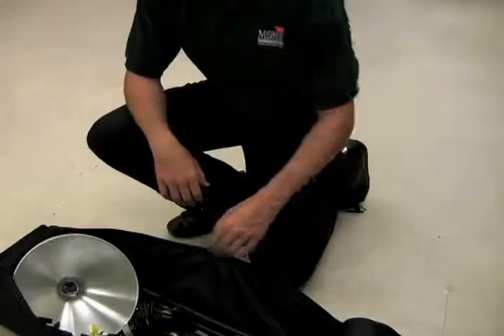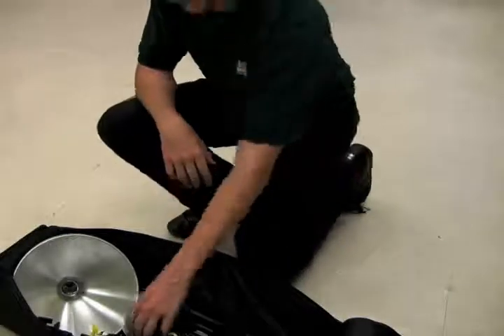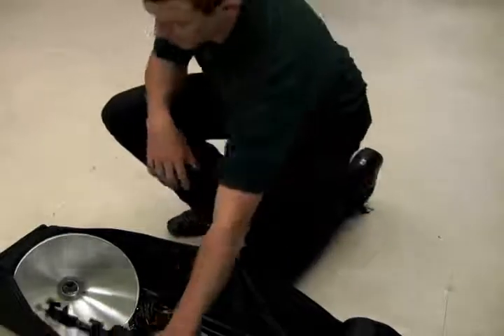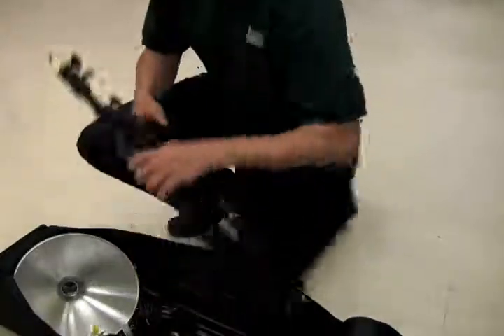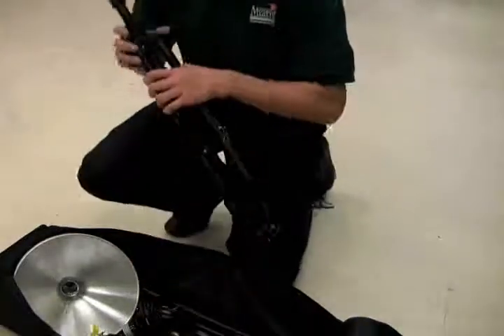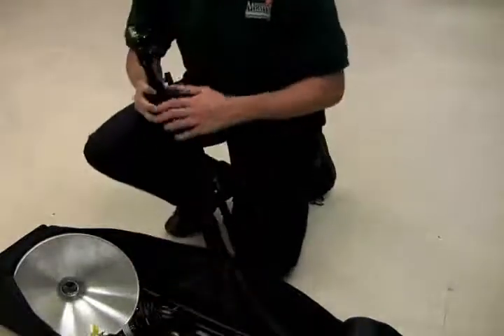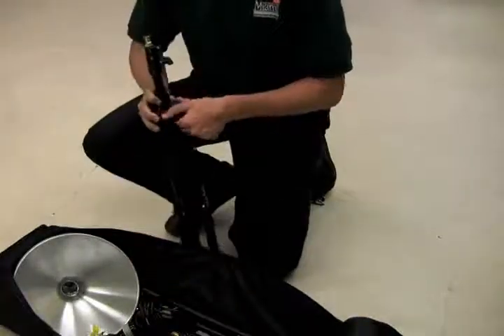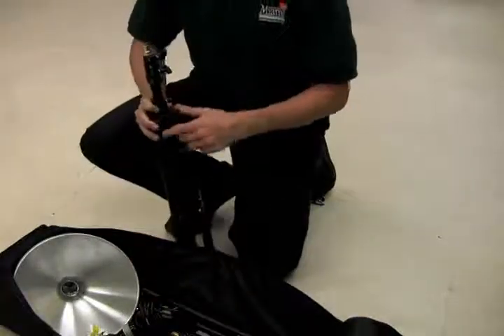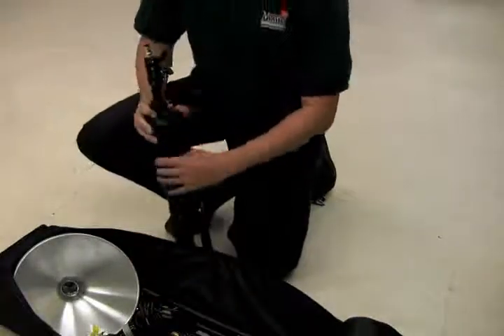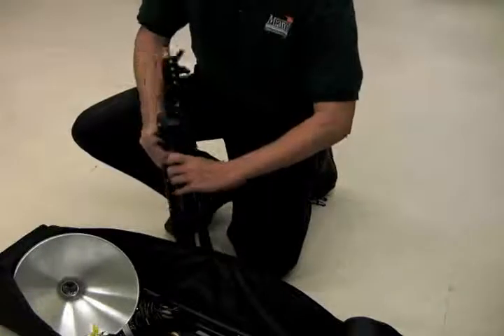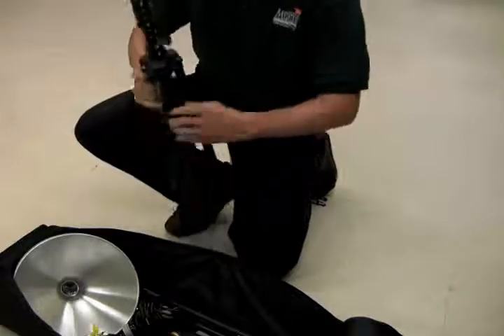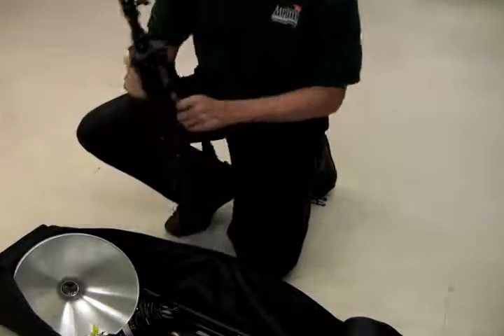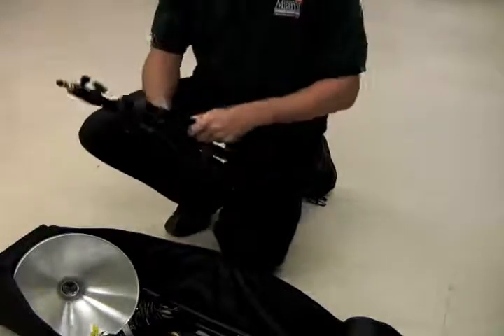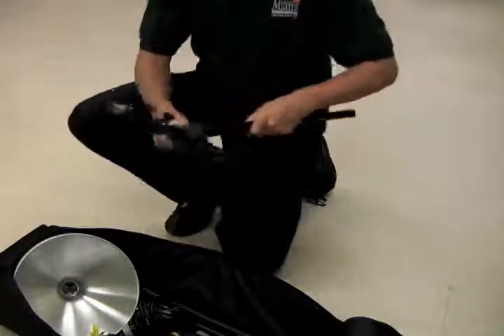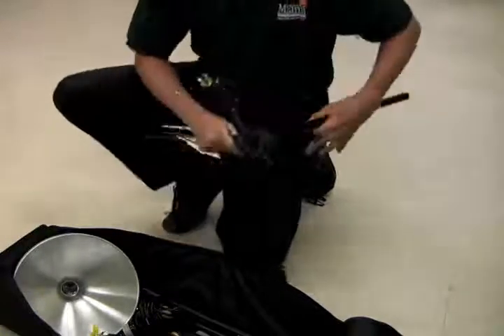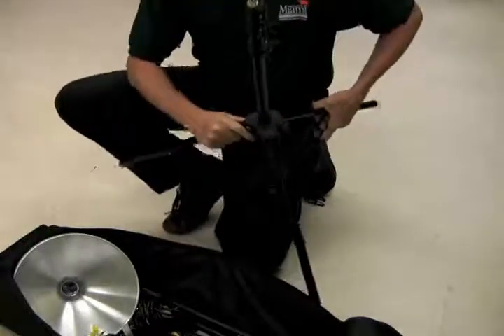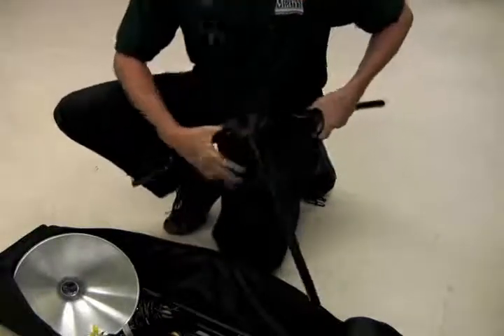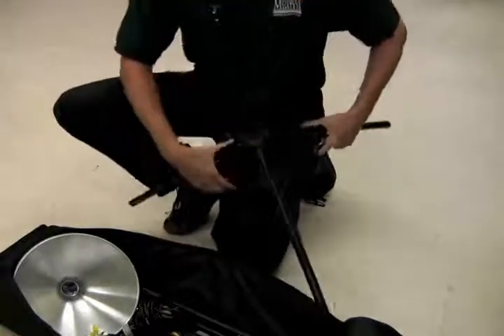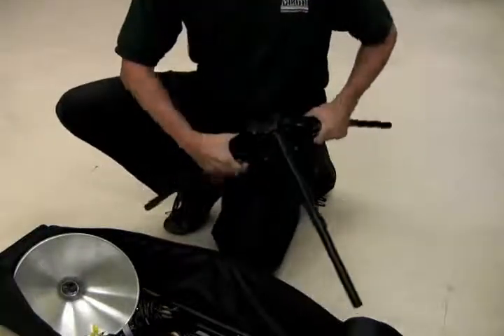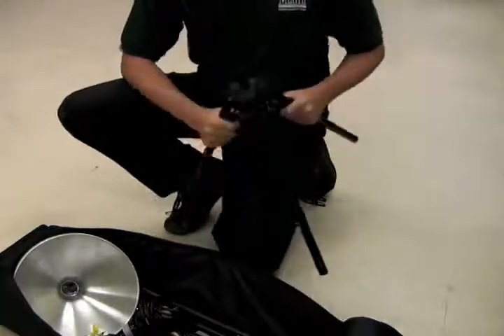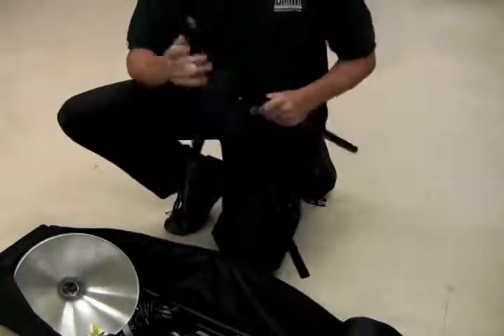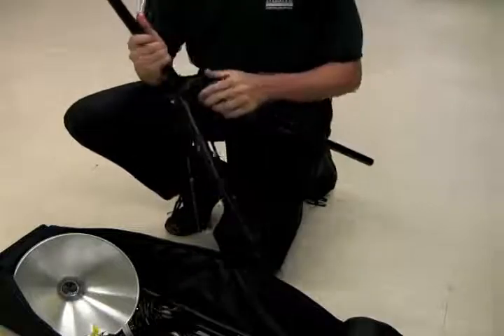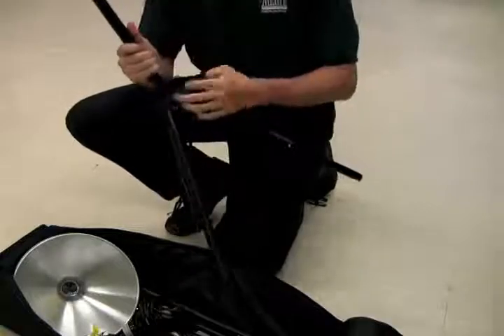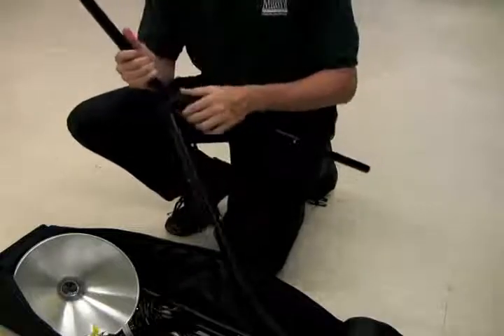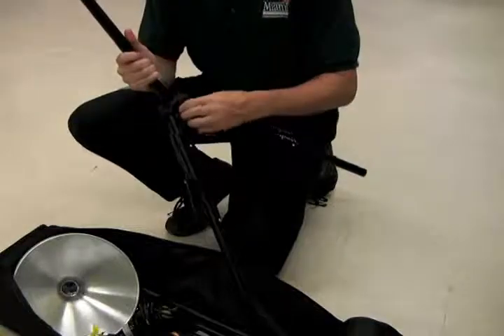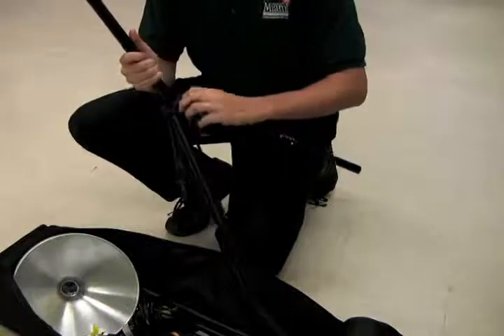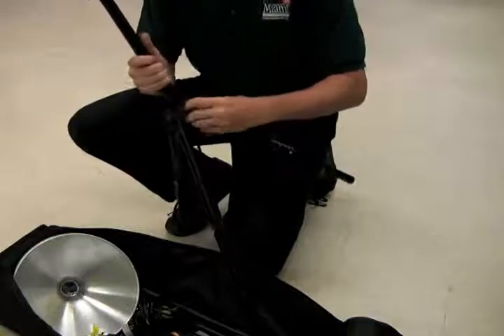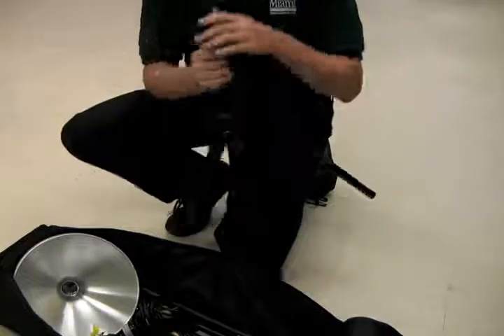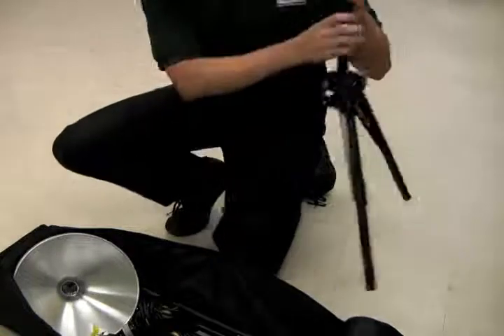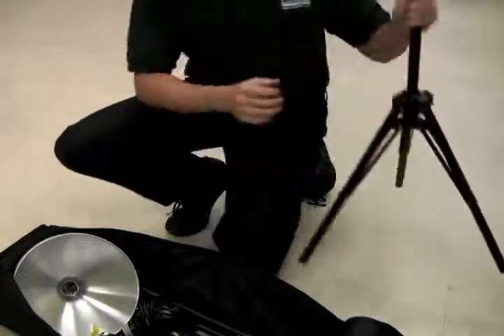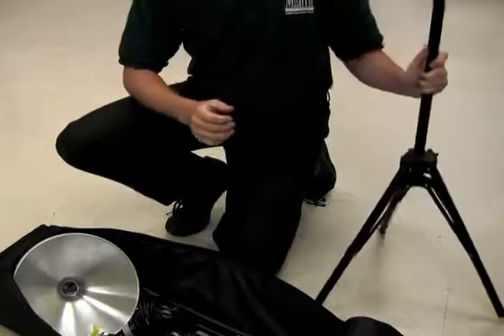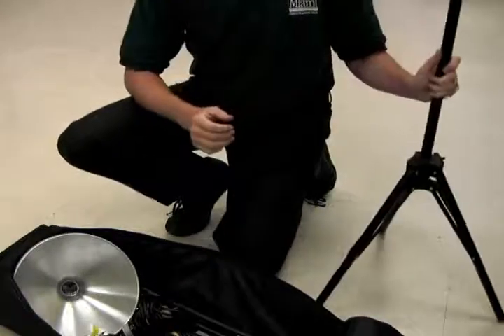Next, move on to the light stands themselves. Loosen the knob at the top of the tripod legs and extend them outward. Once the tripod legs have been extended downwards as far as they can go, tighten the knob again to secure the legs' position.